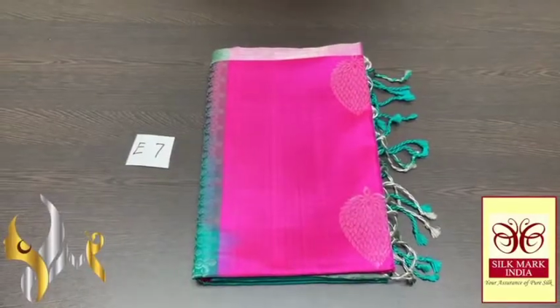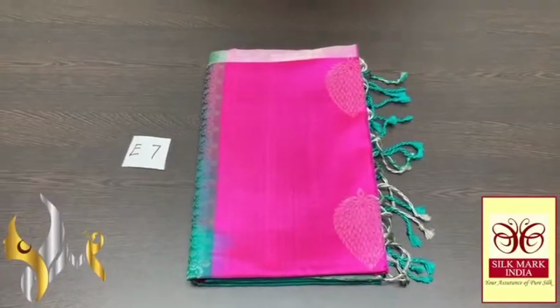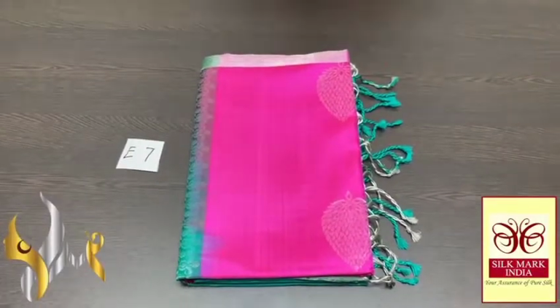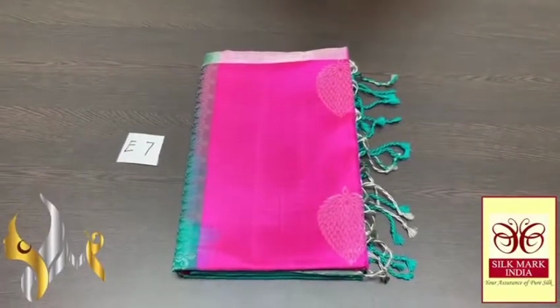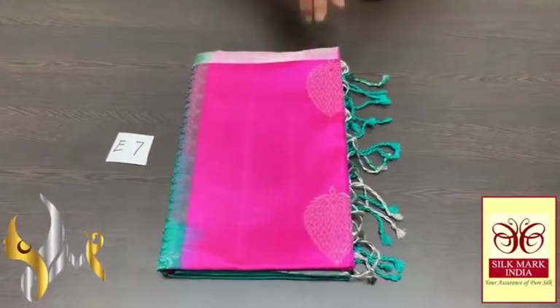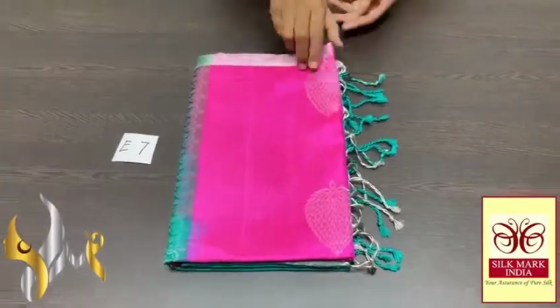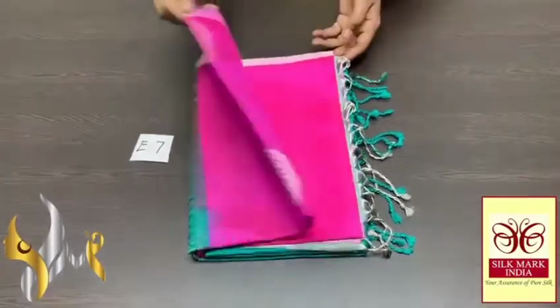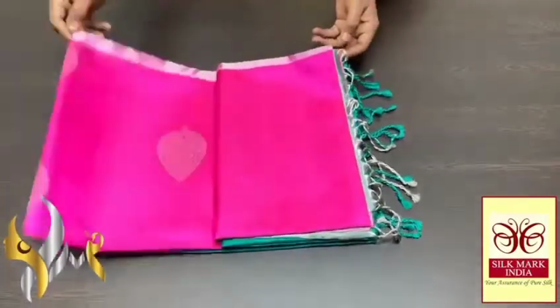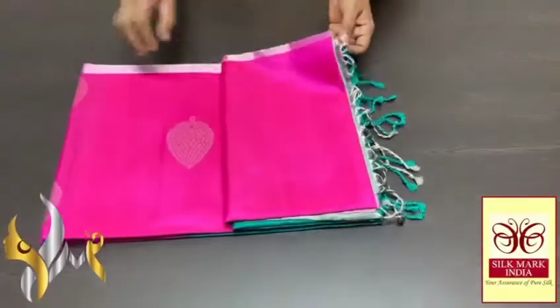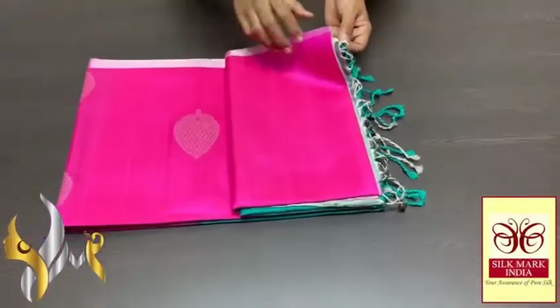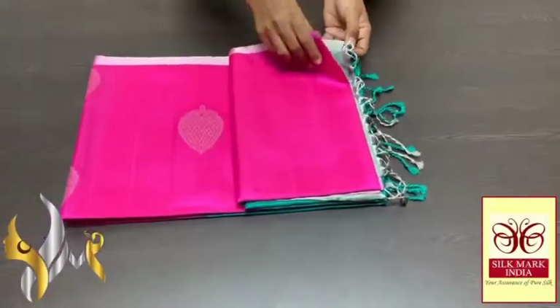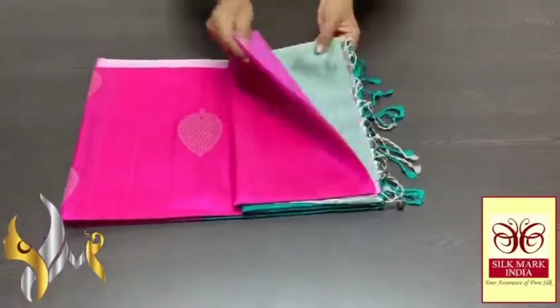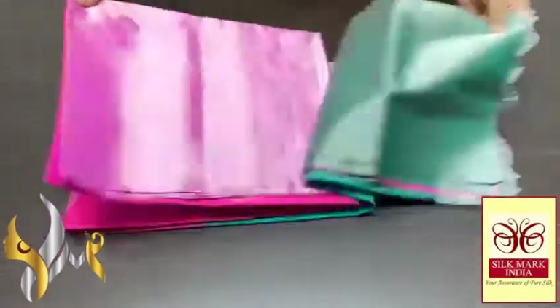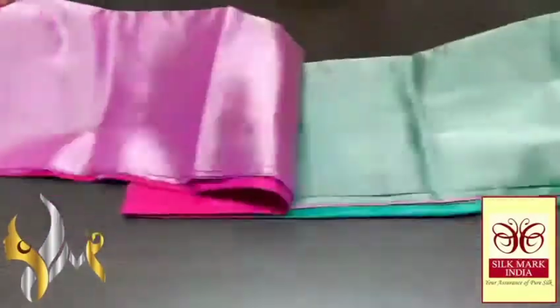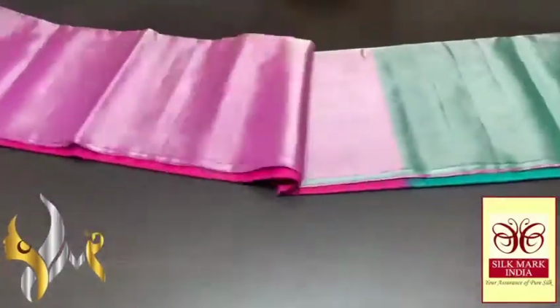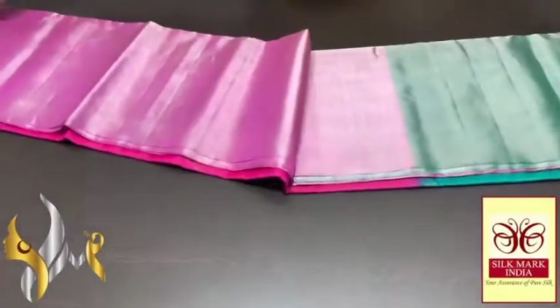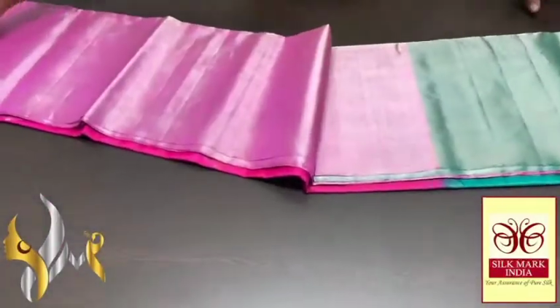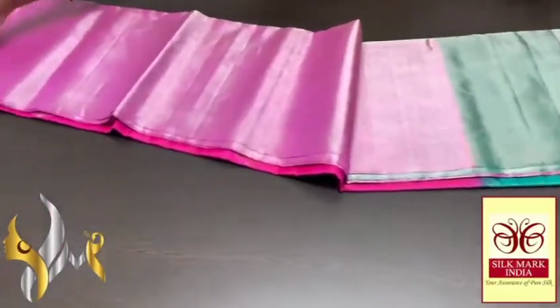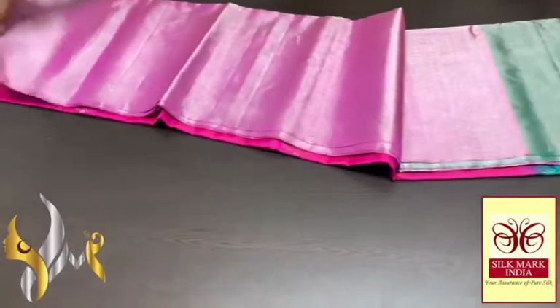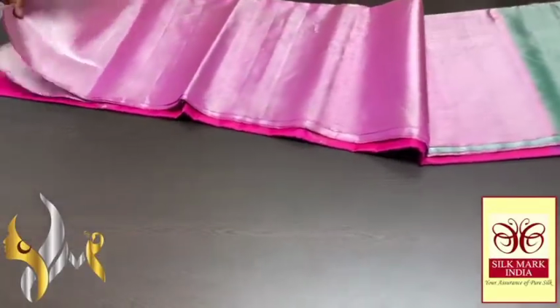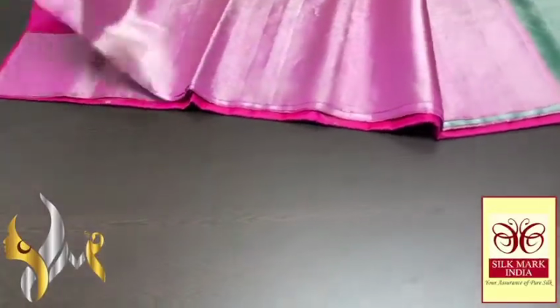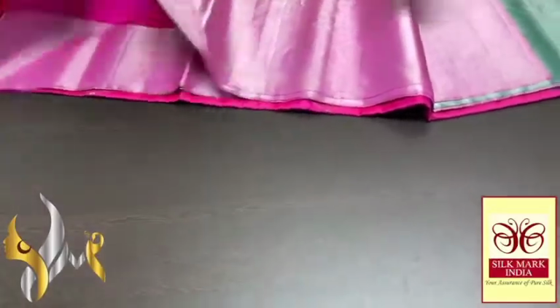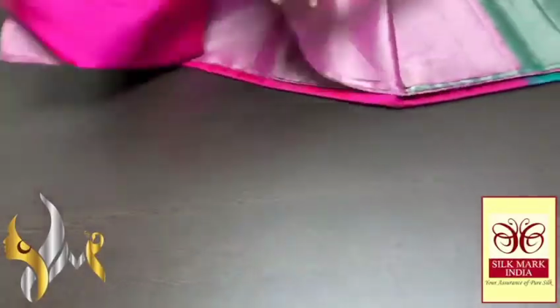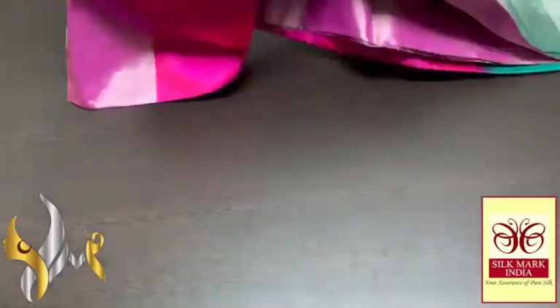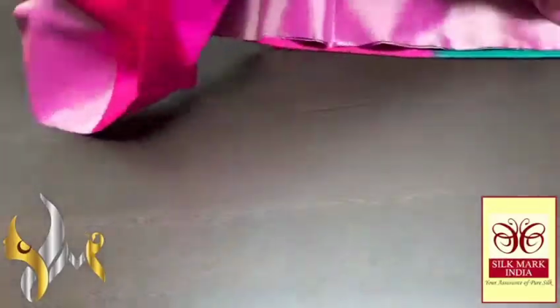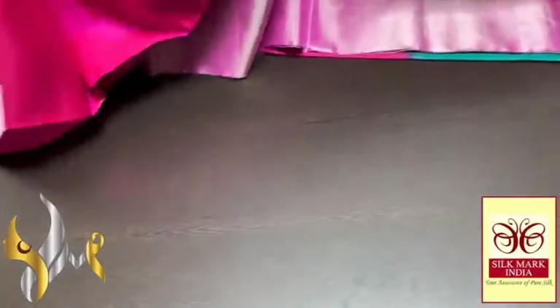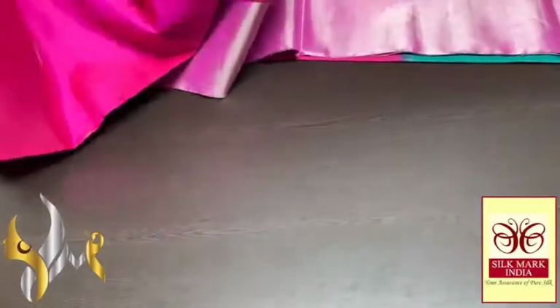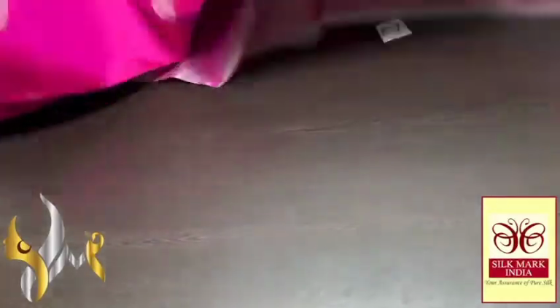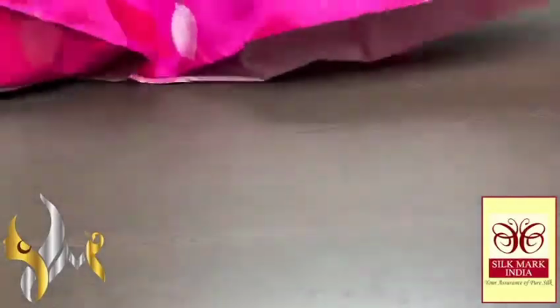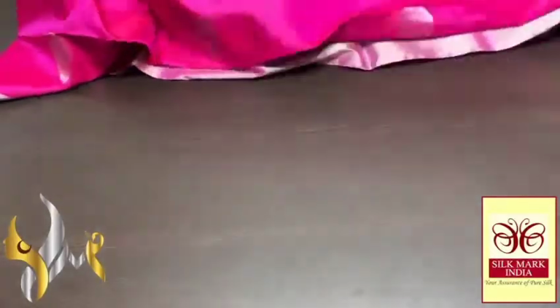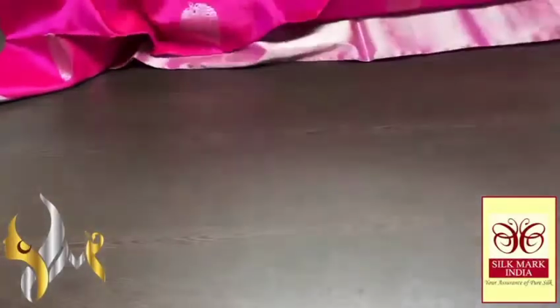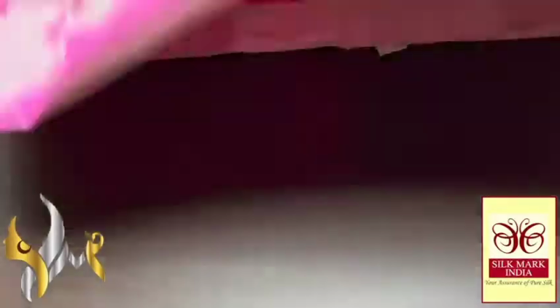Pure Kanjivaram Saushim Sari. Very beautiful big tissue border collection in silver jerry — excellent combo.